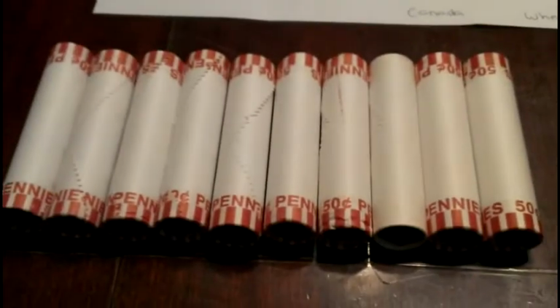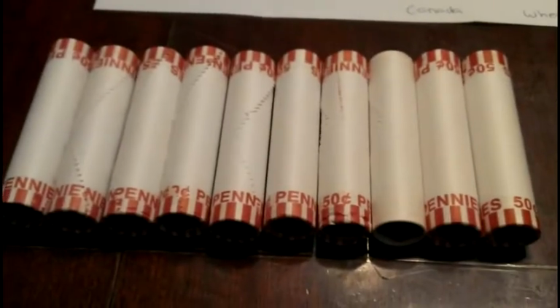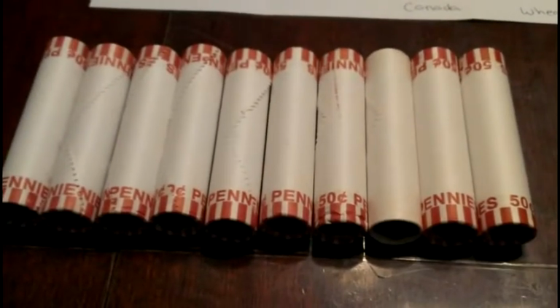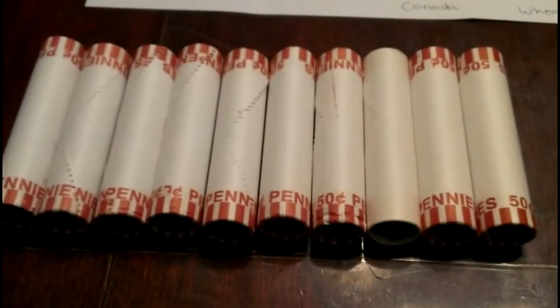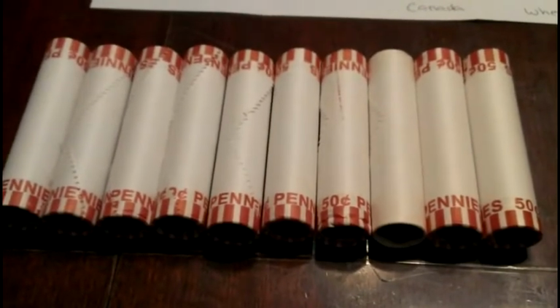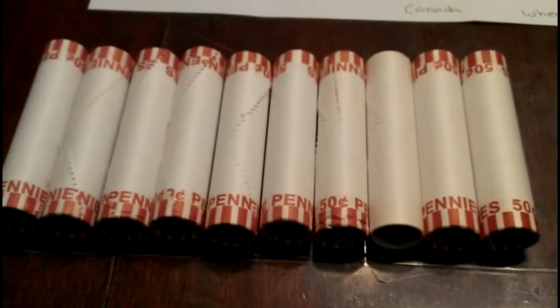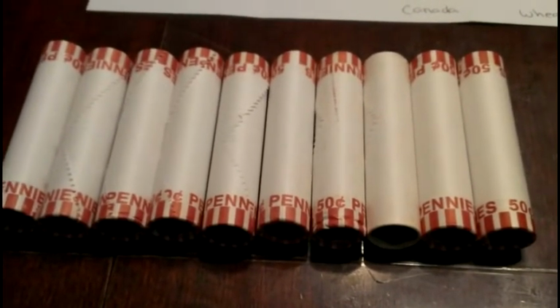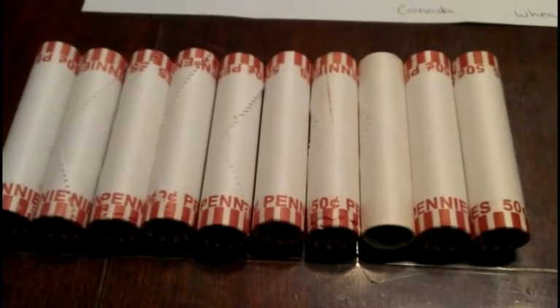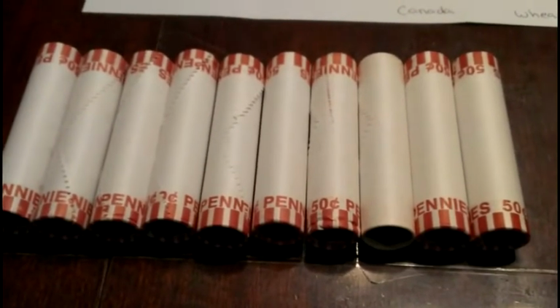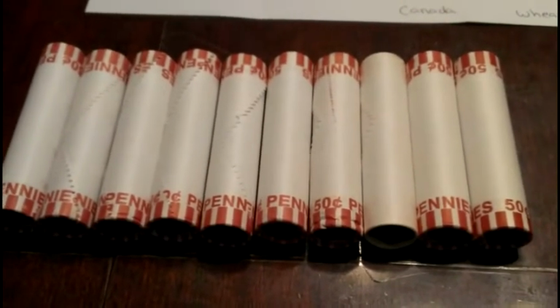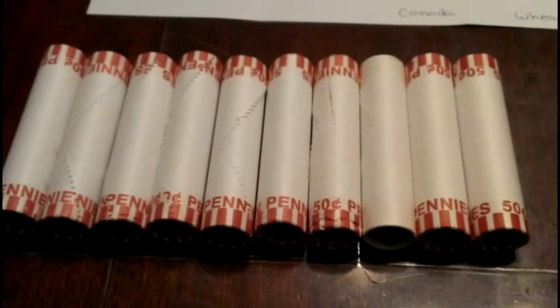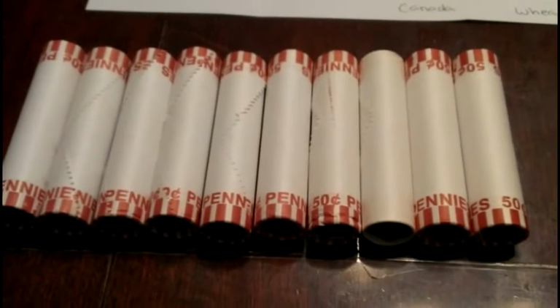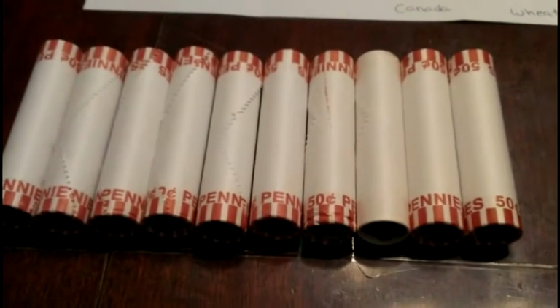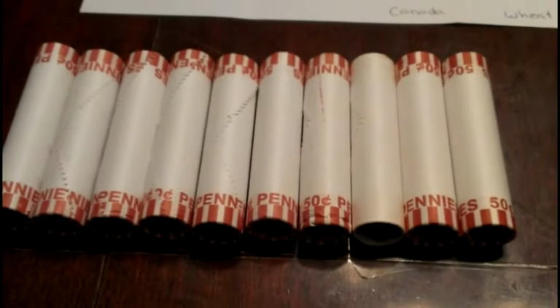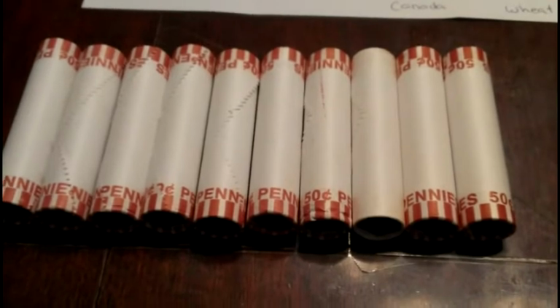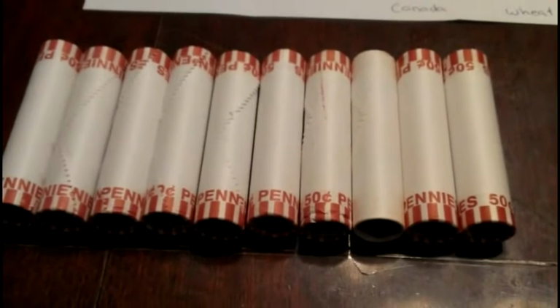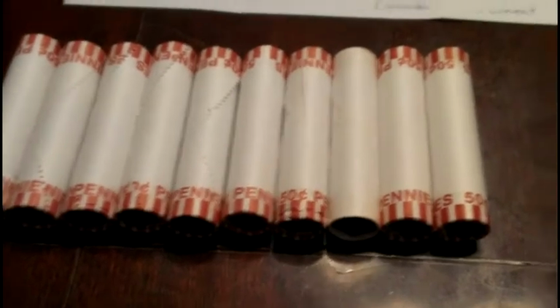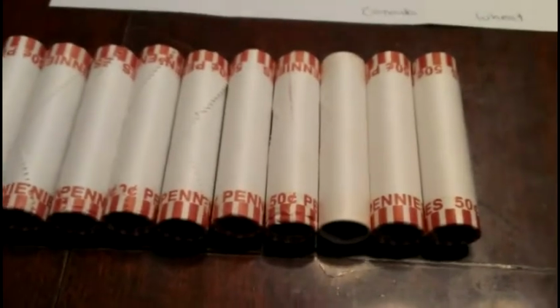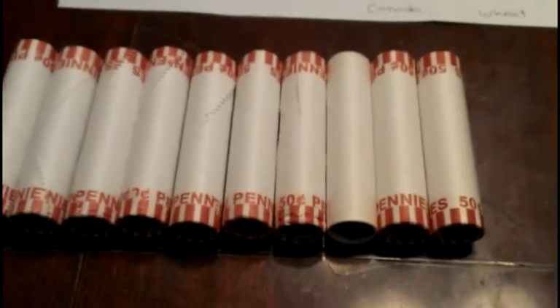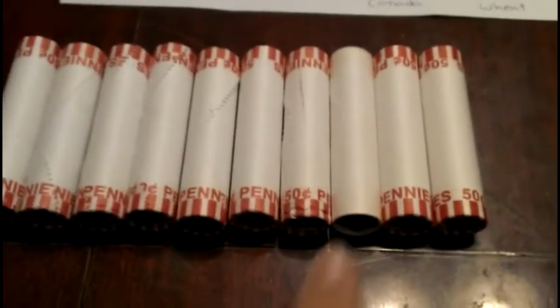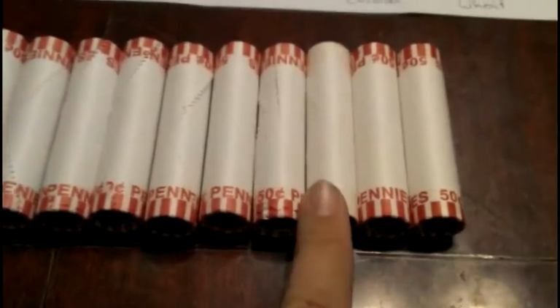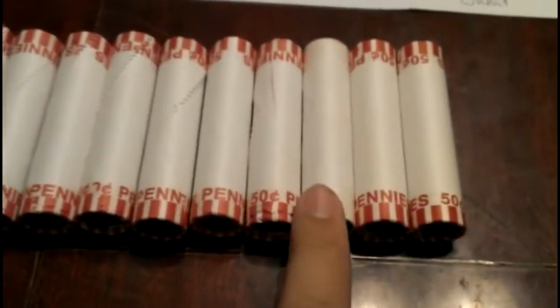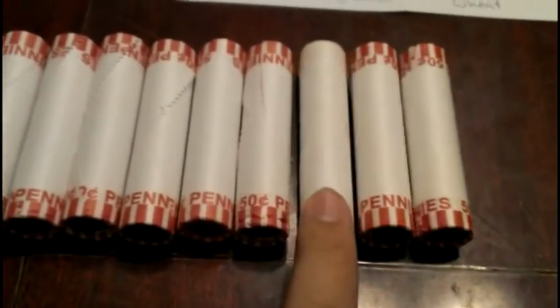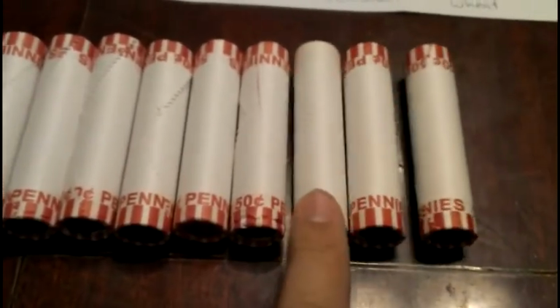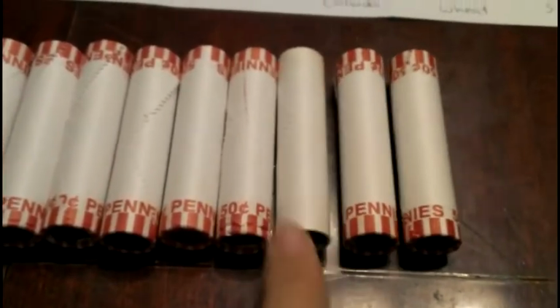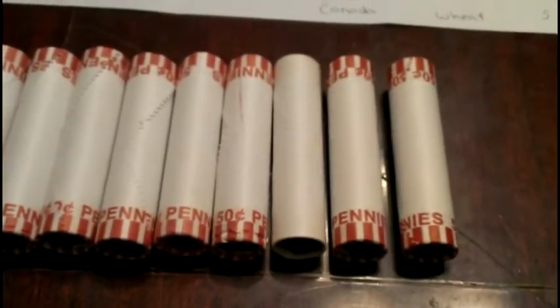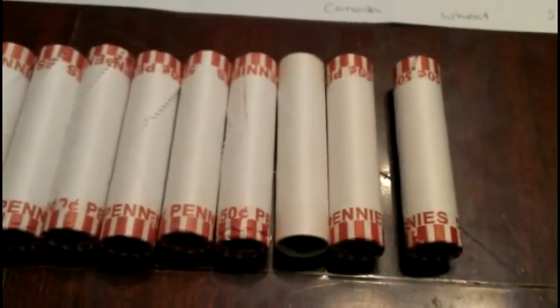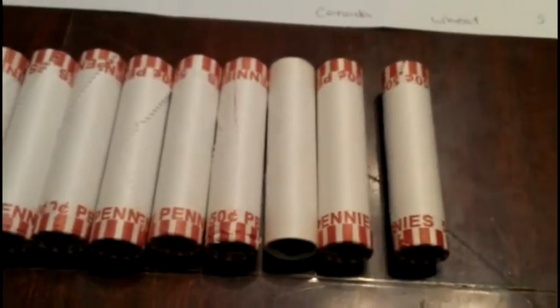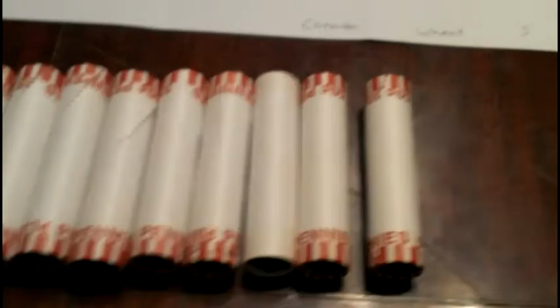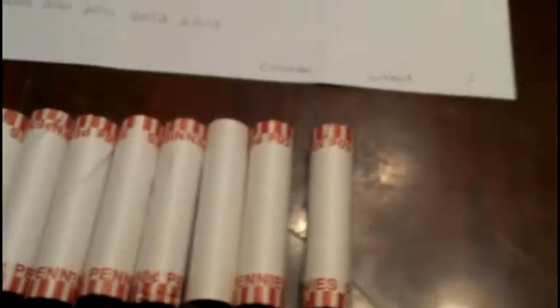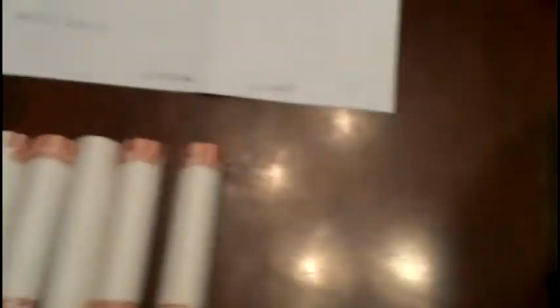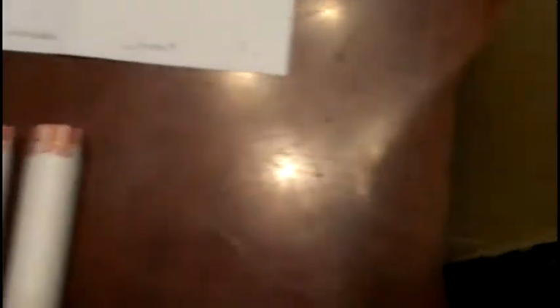Alright guys, I'm going to get started on this other ten rolls here, another ten rolls. I think I'm going to do this one first — it looks a little different, so give me a second.